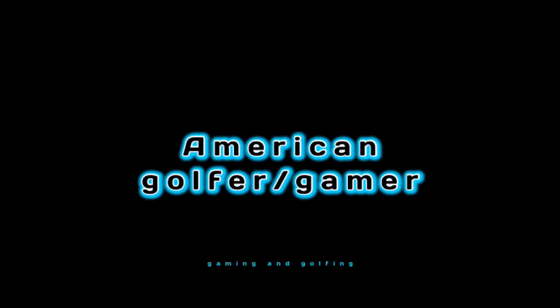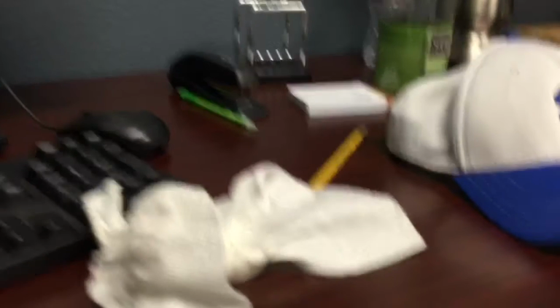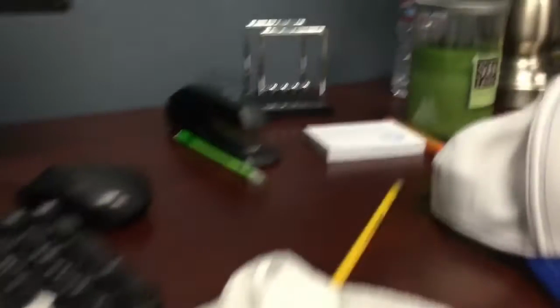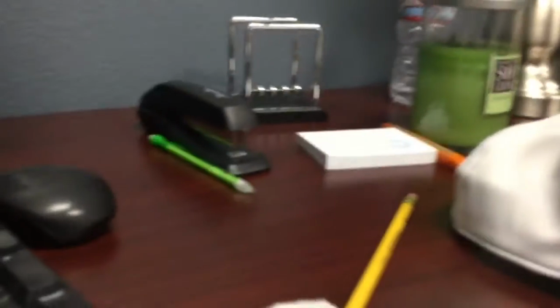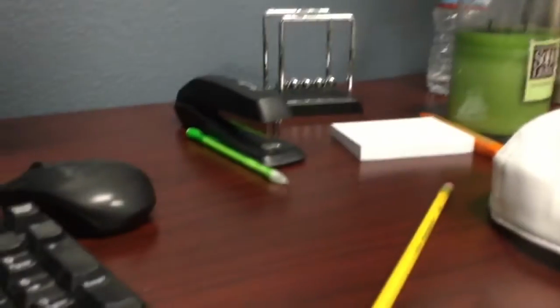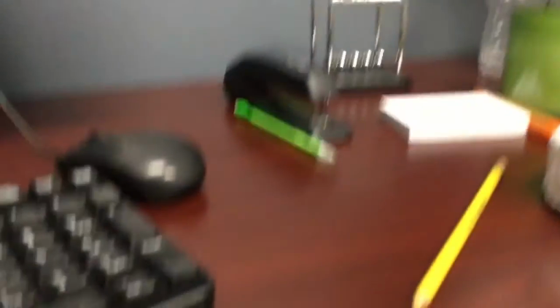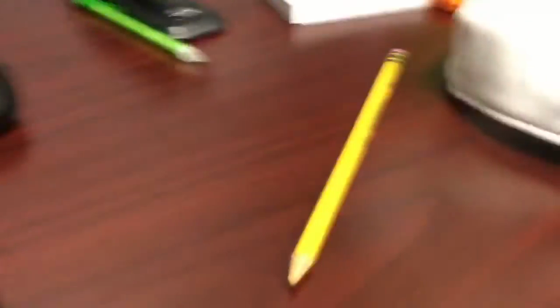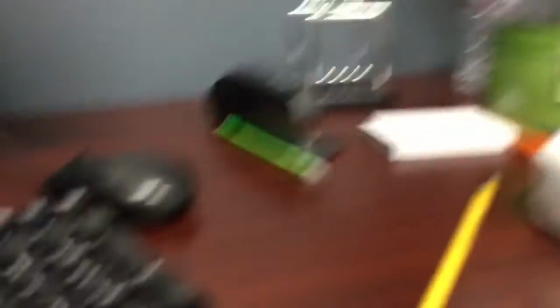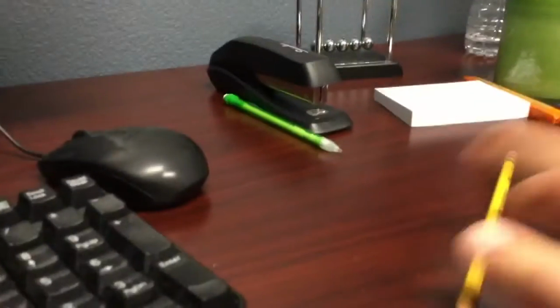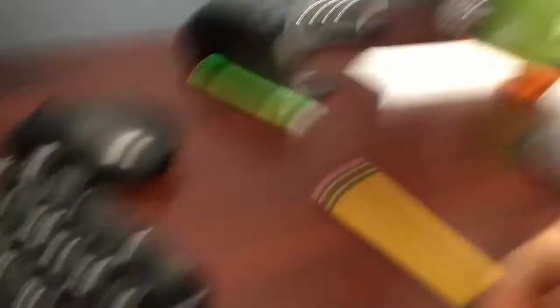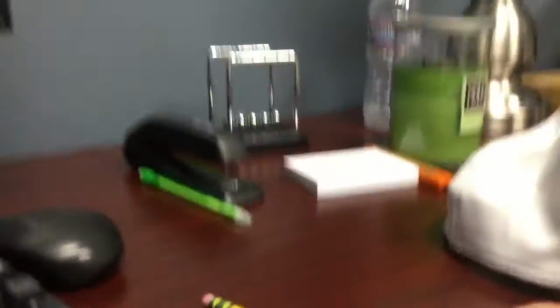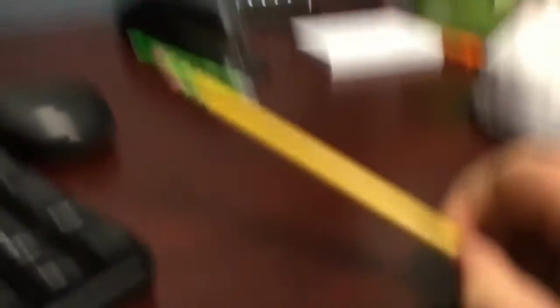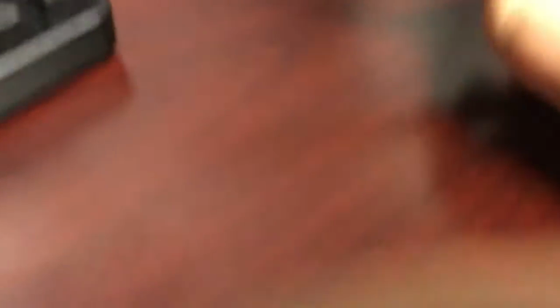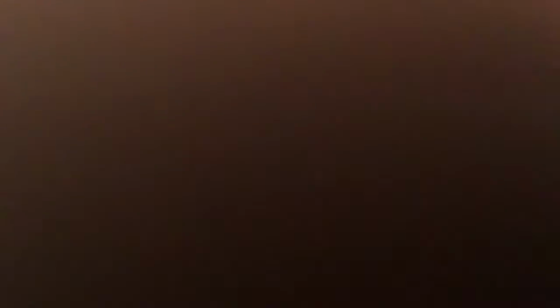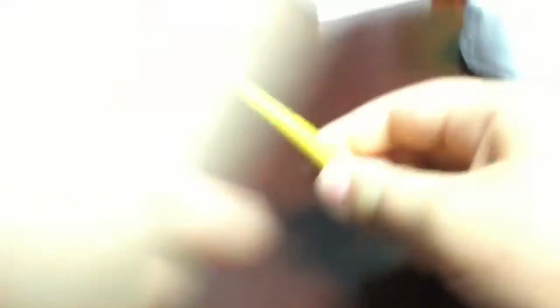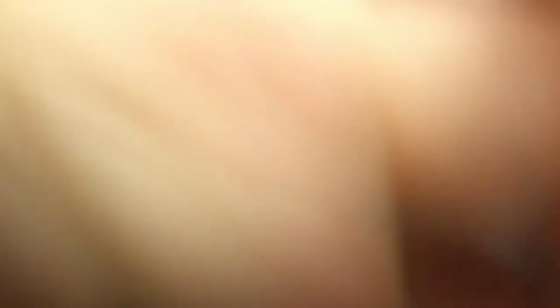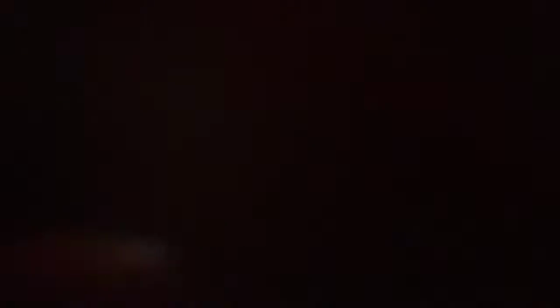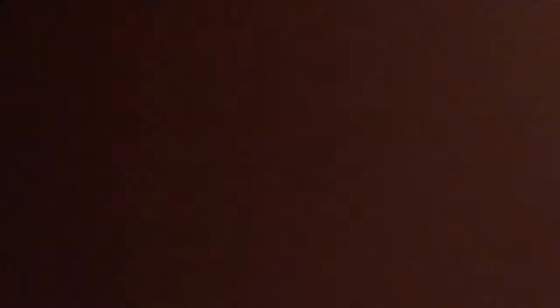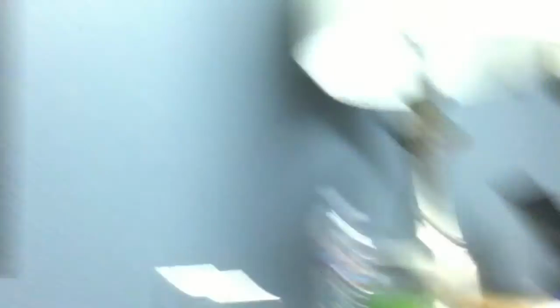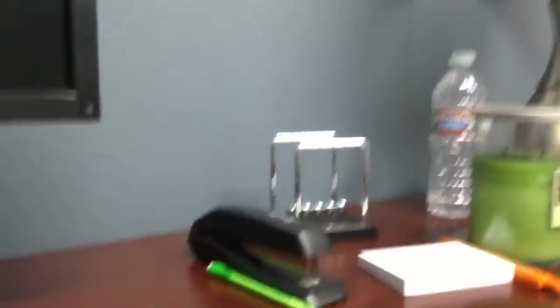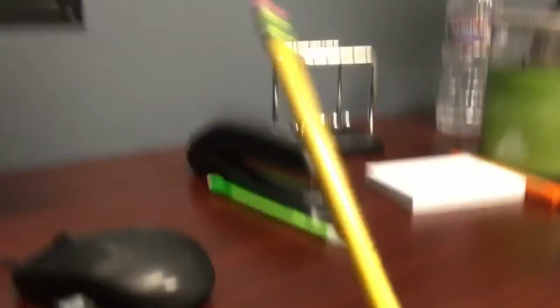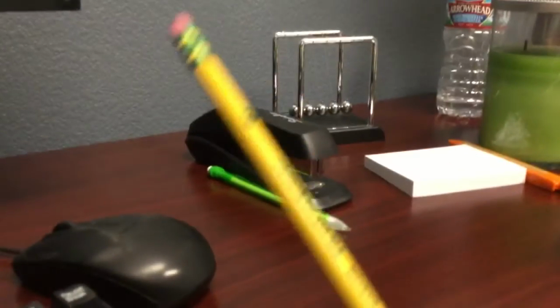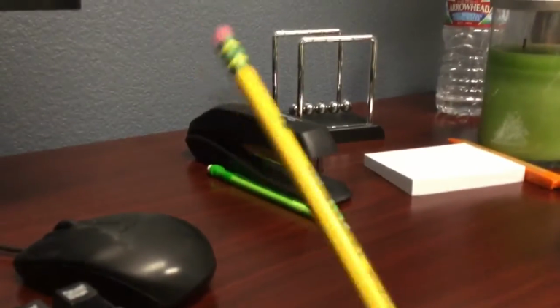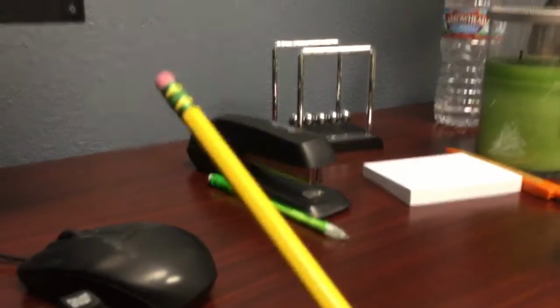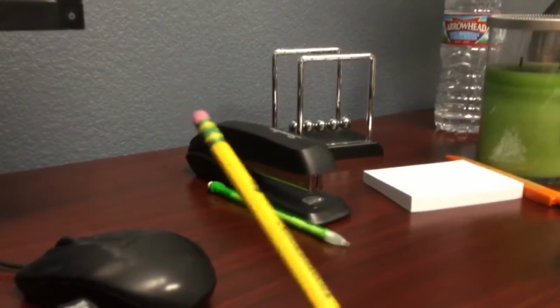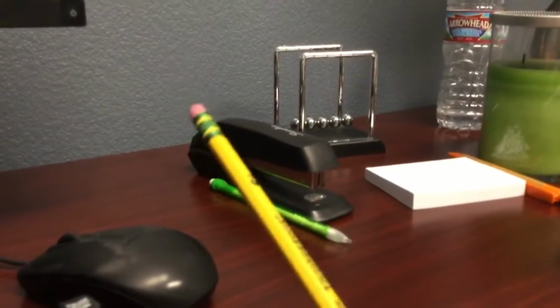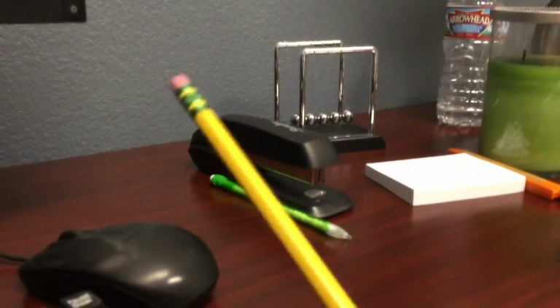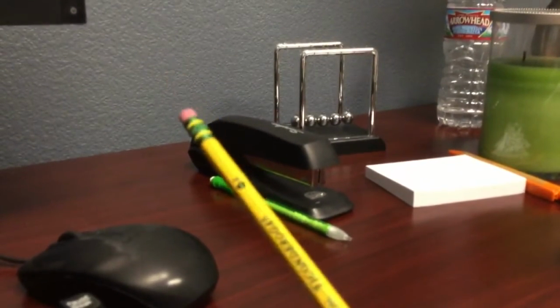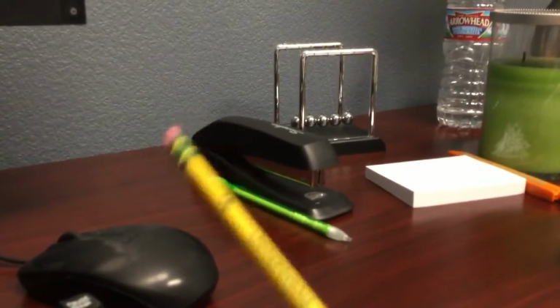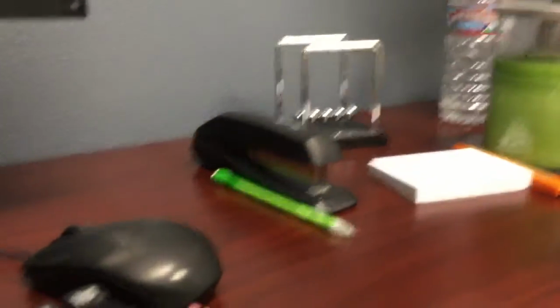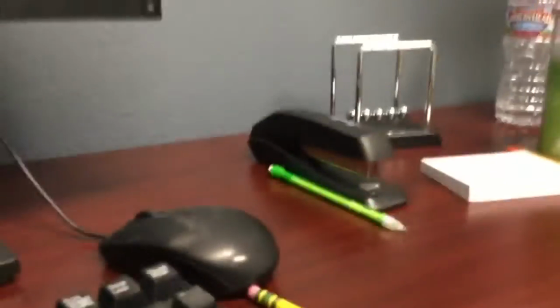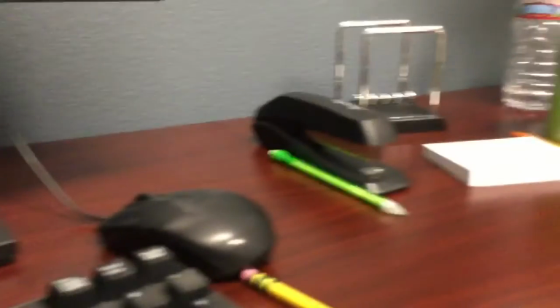Hello guys, I am at my office and I found this pencil that is broken. So I am going to crack it open and see what's inside. I am going to crack this whole thing.